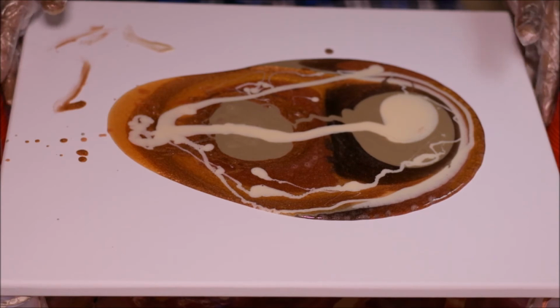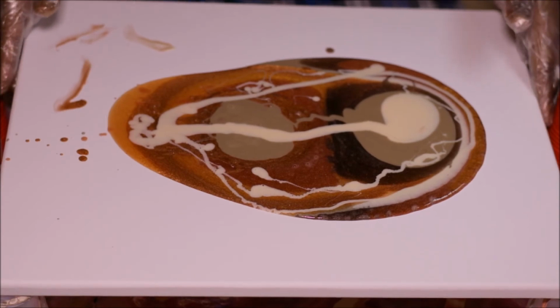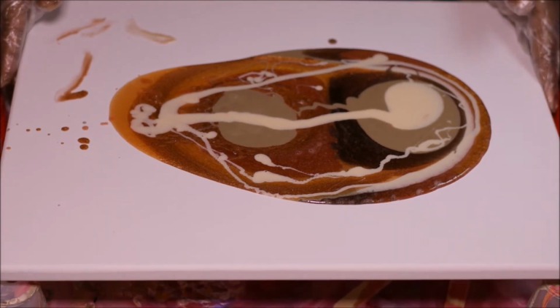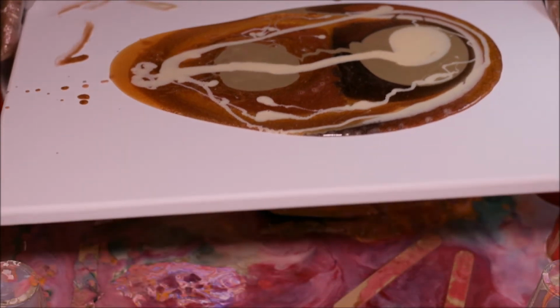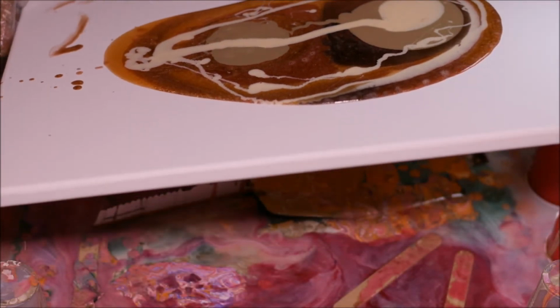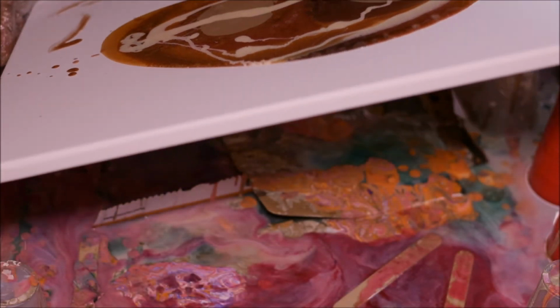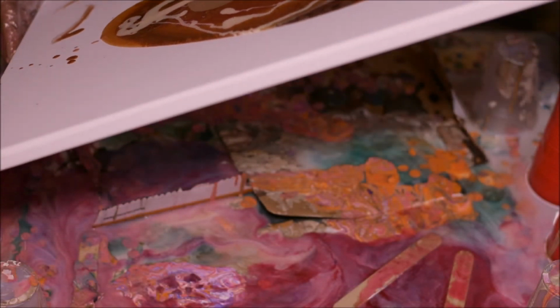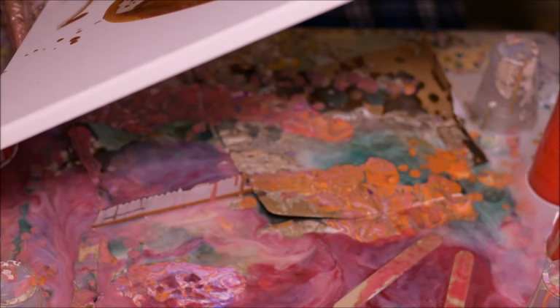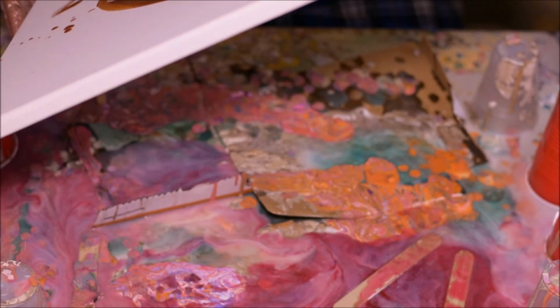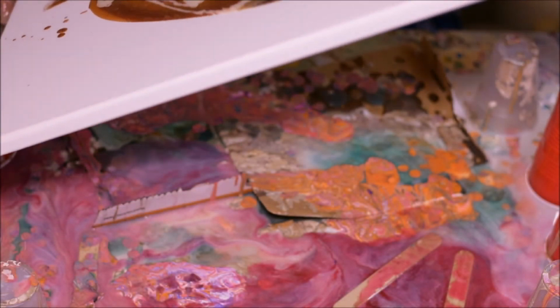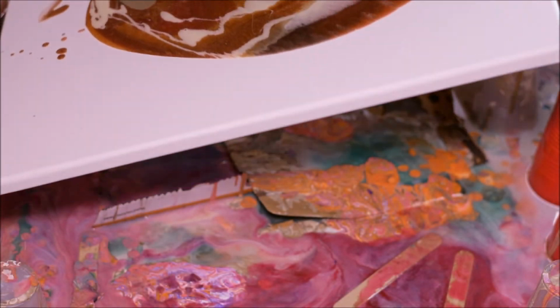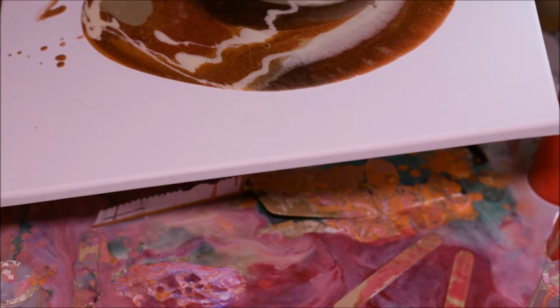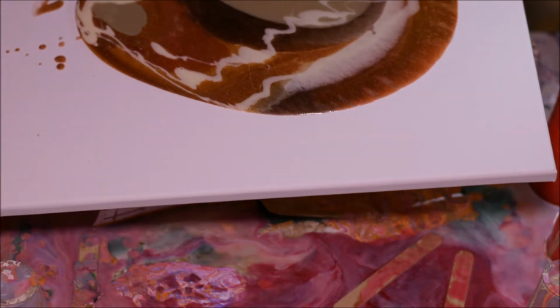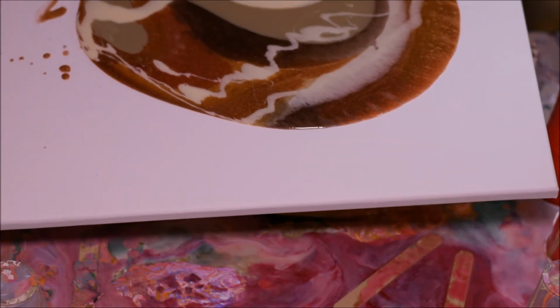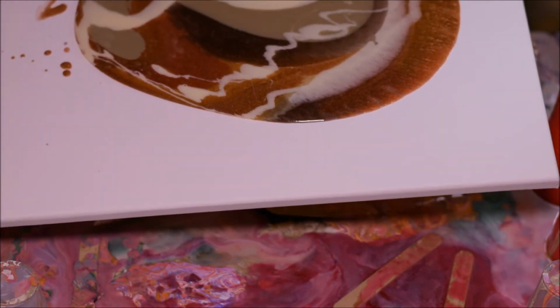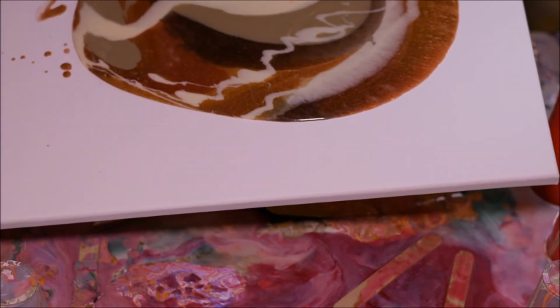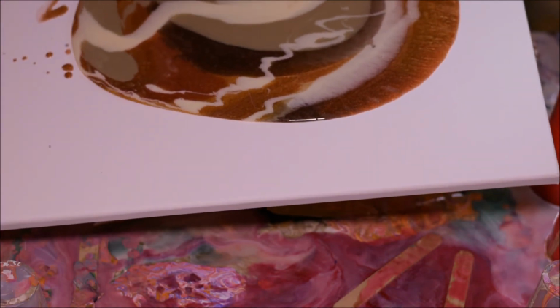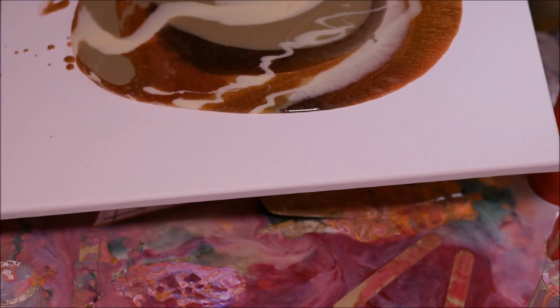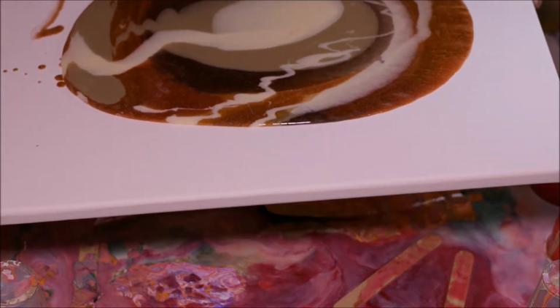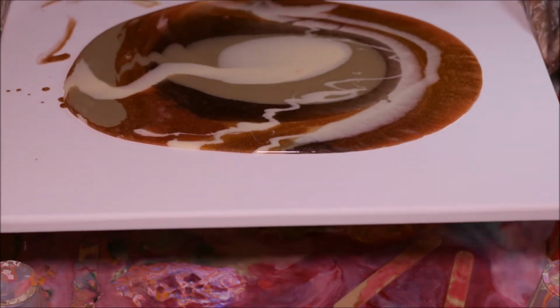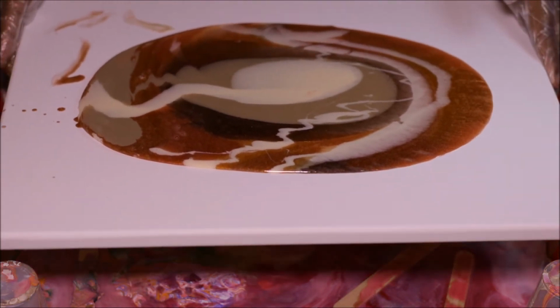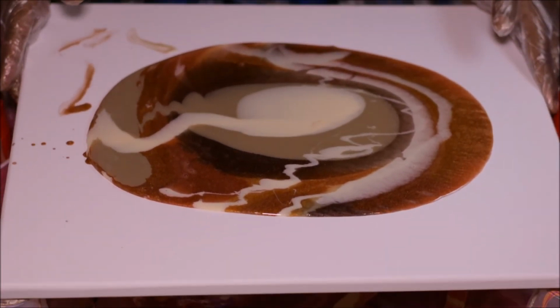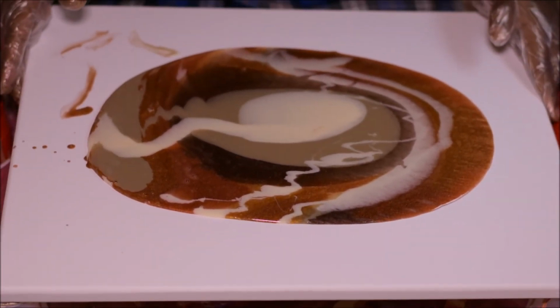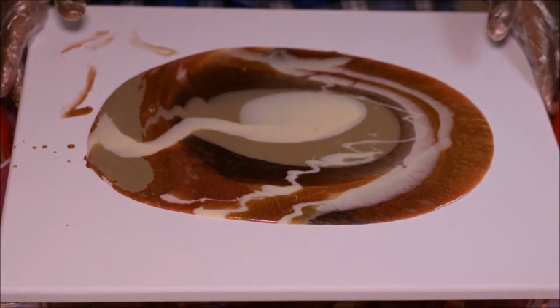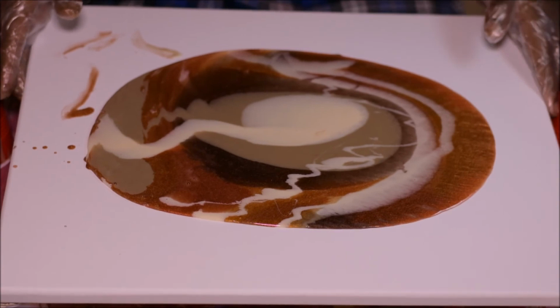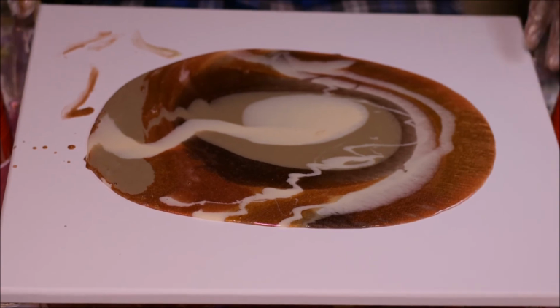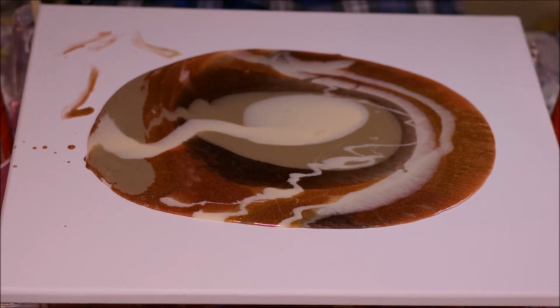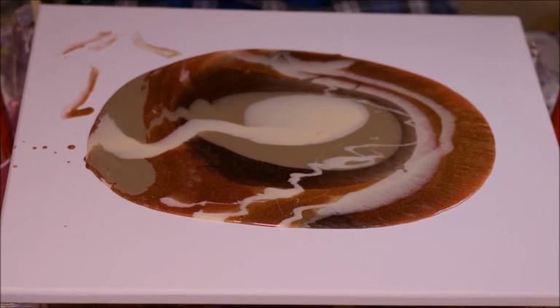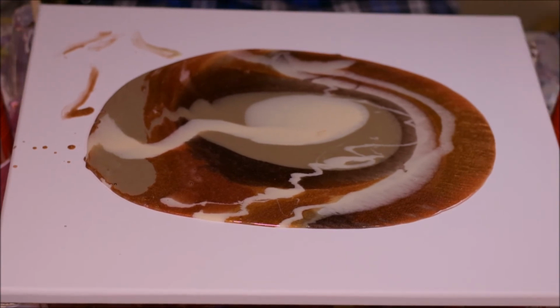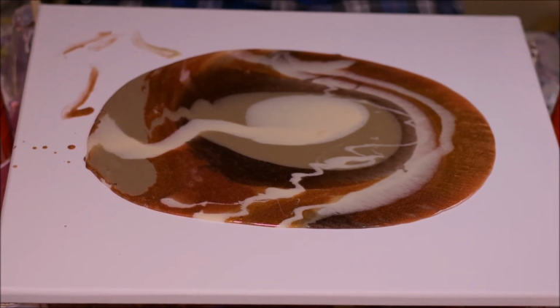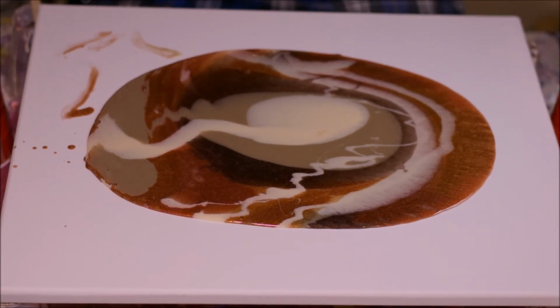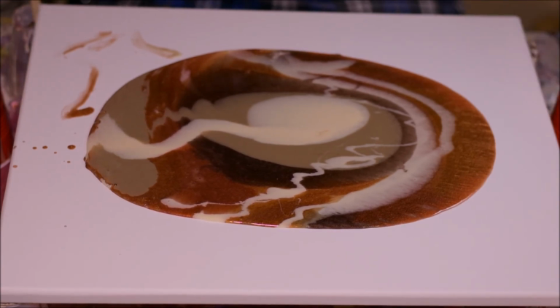Let's move this around a little bit before I put that extra spice on there — it's going to give it the razzle dazzle.